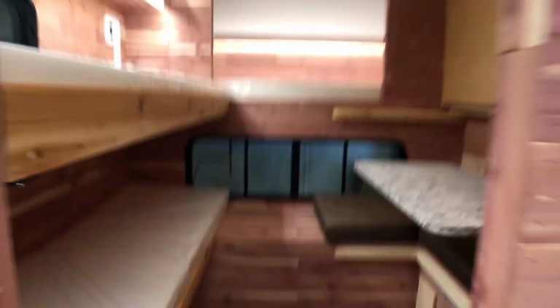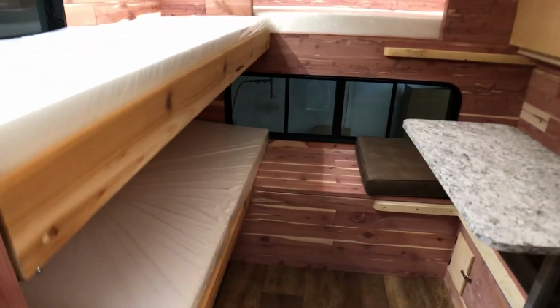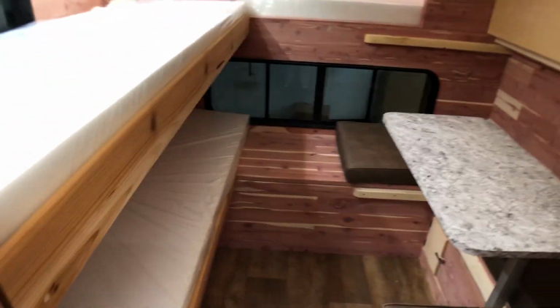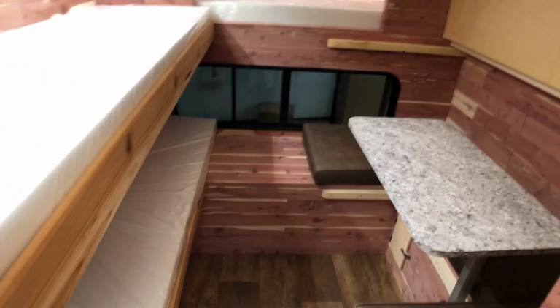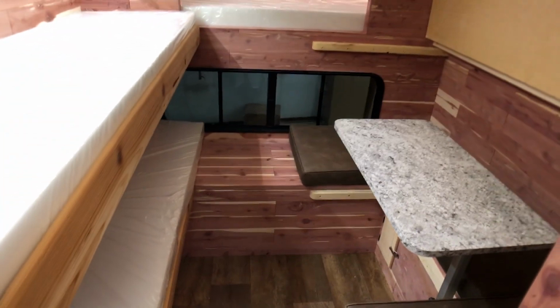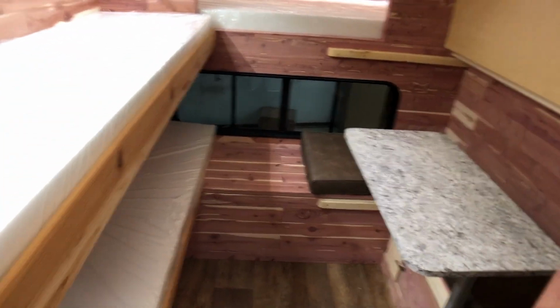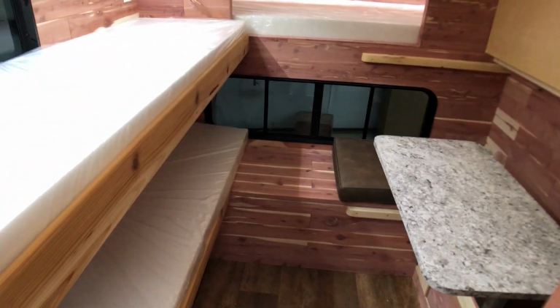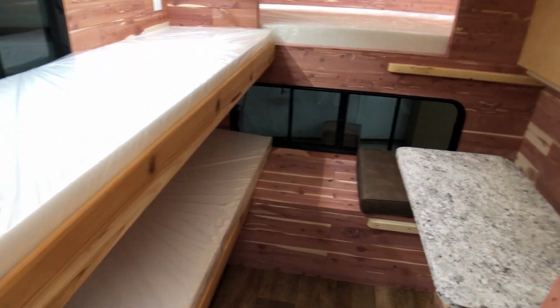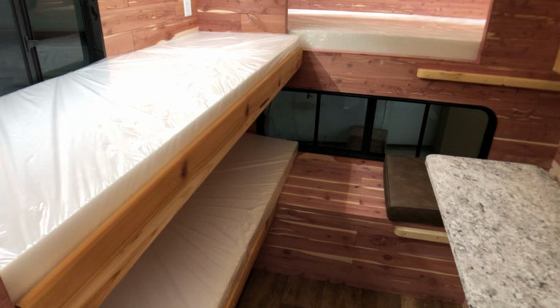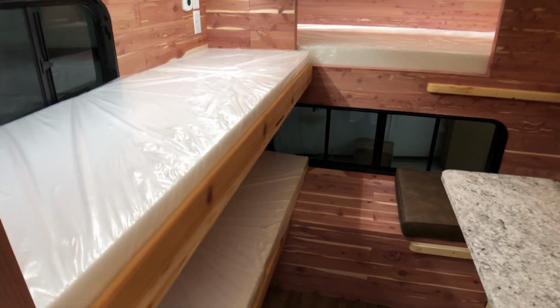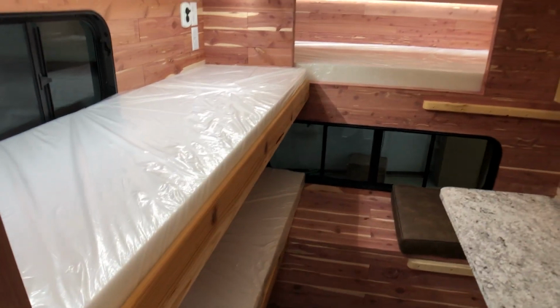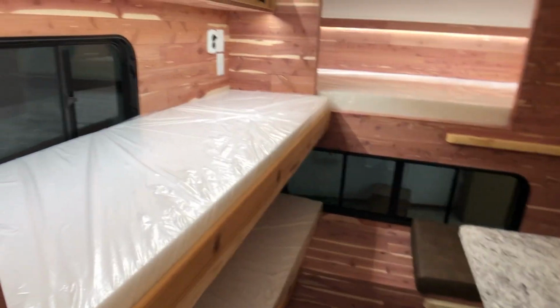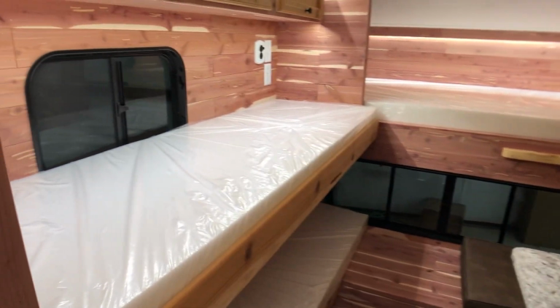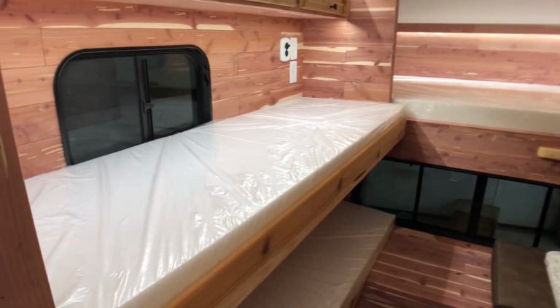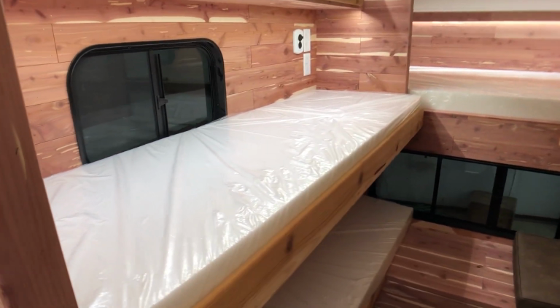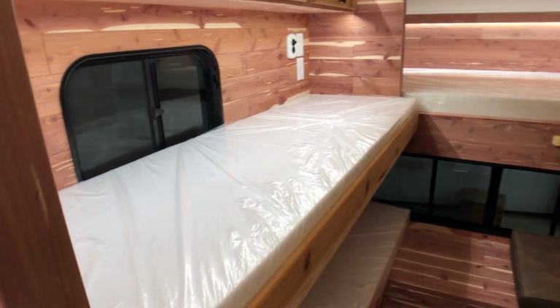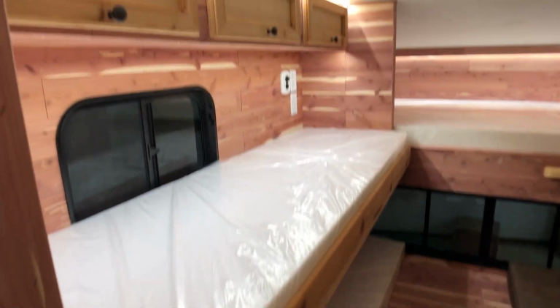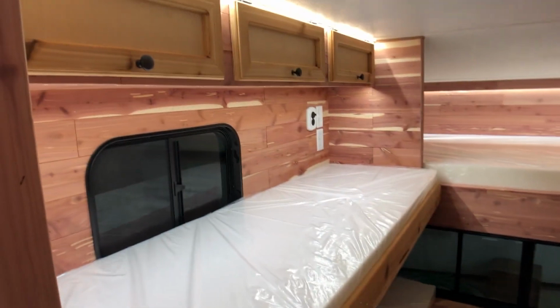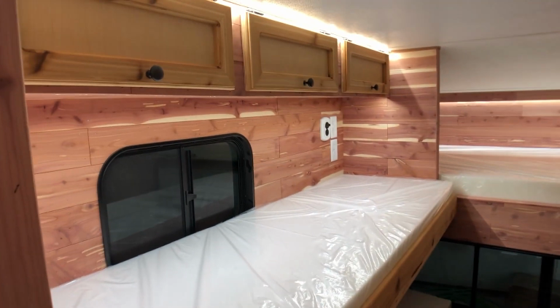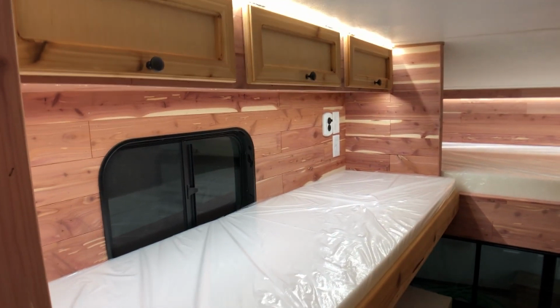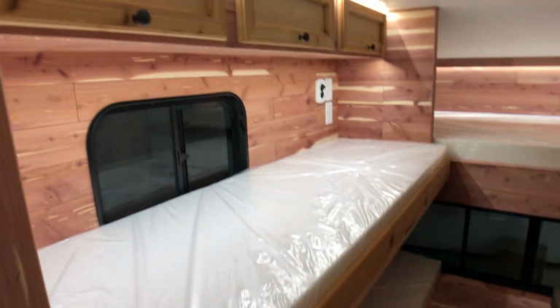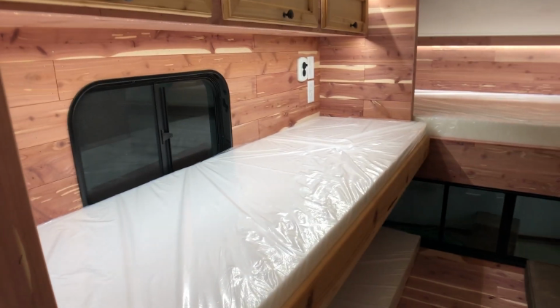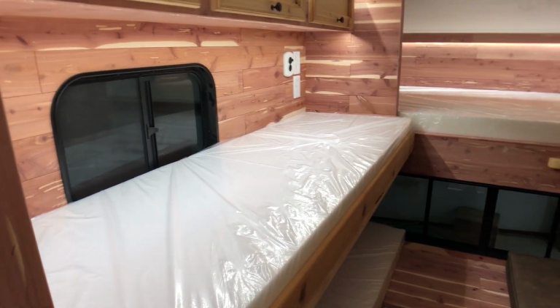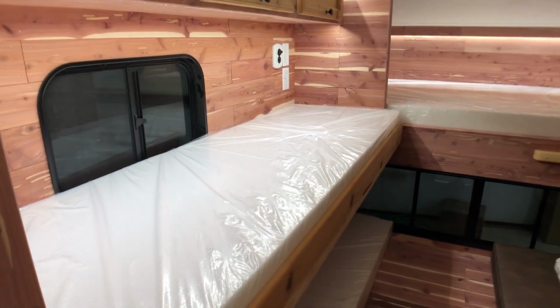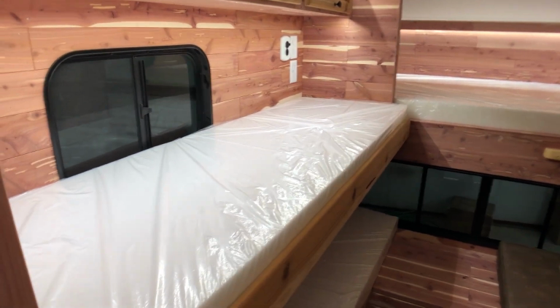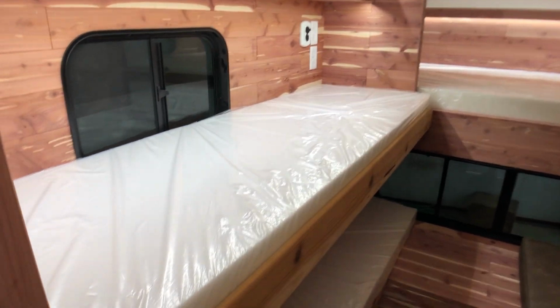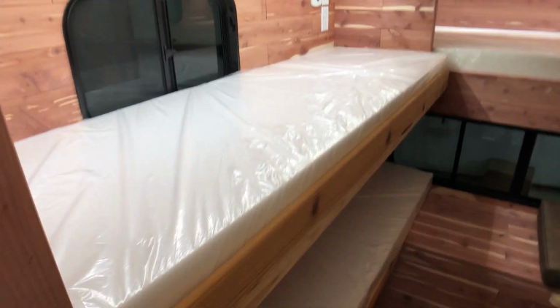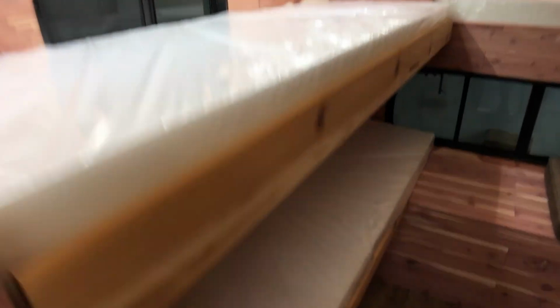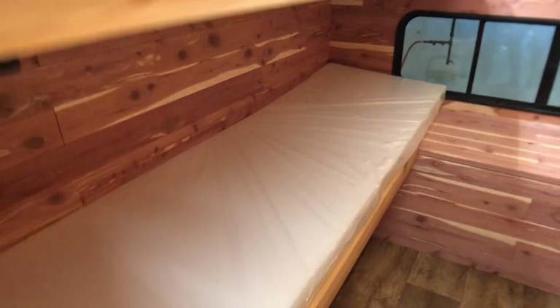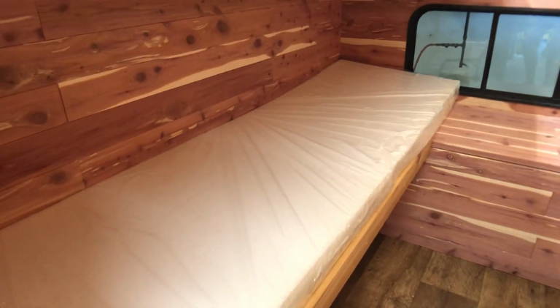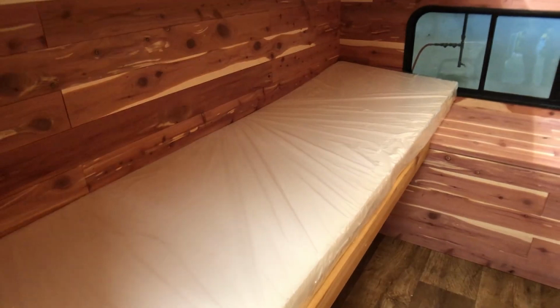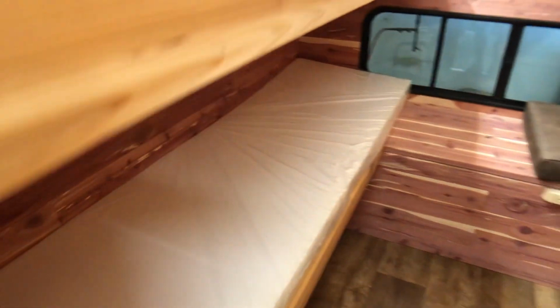This camper is built for five separate beds, so there's a bunch of sleeping ability in this camper. We've got one bed here, a bunch of cabinets here. This bunk is removable, so you can take it in and out if you need to. We've also got another bed down low.